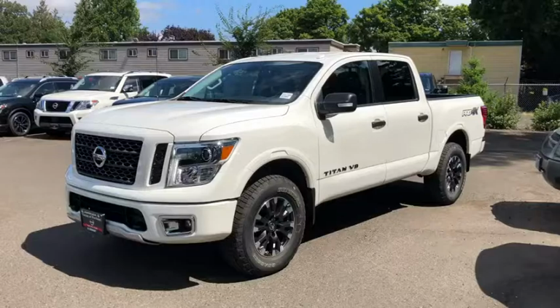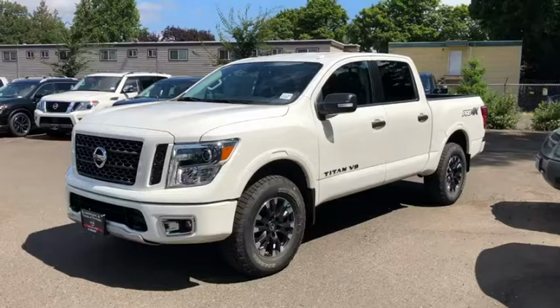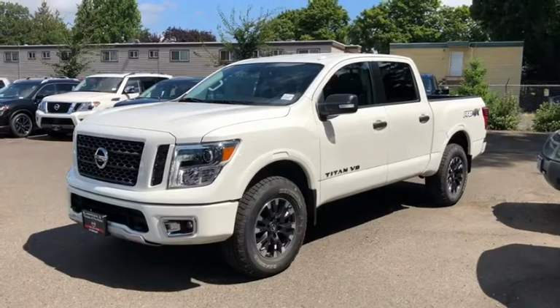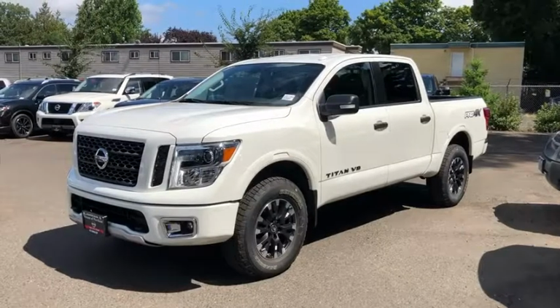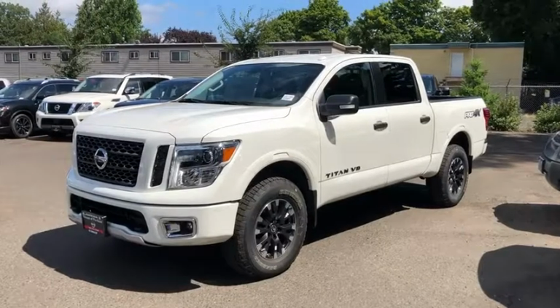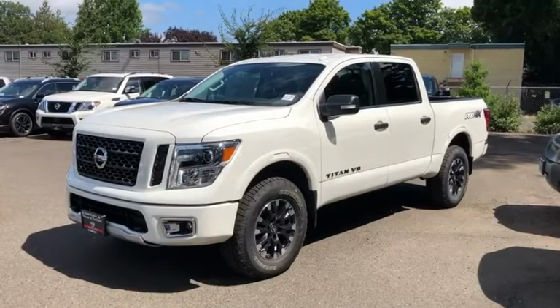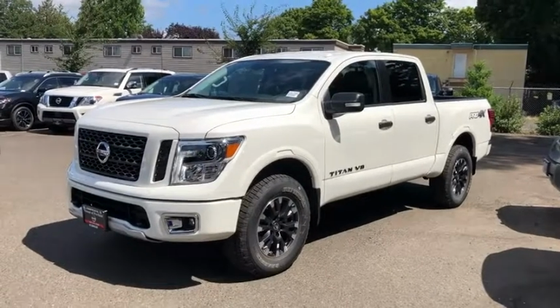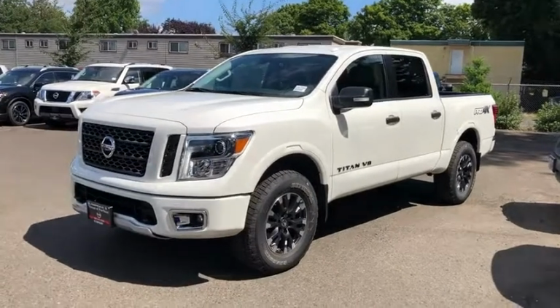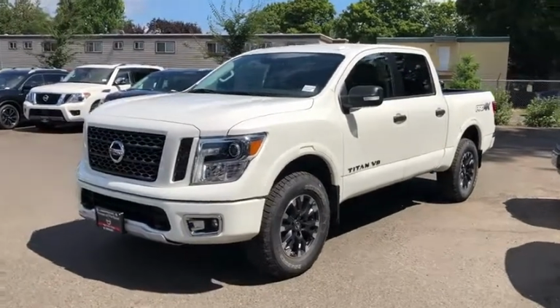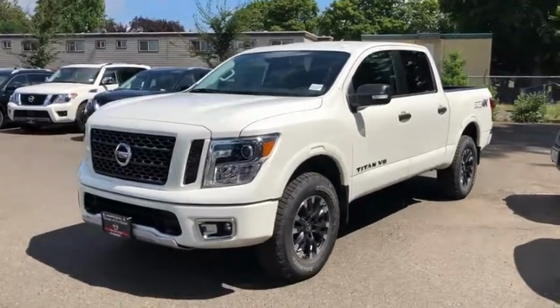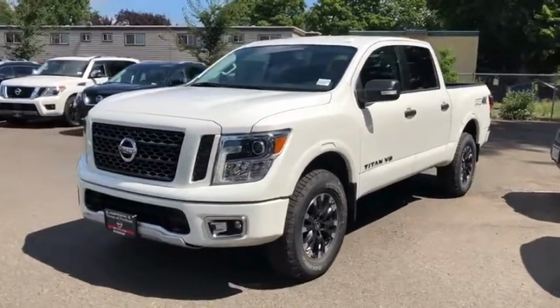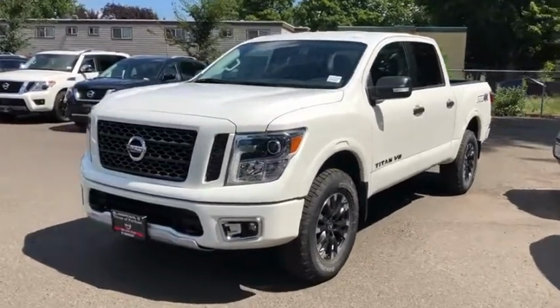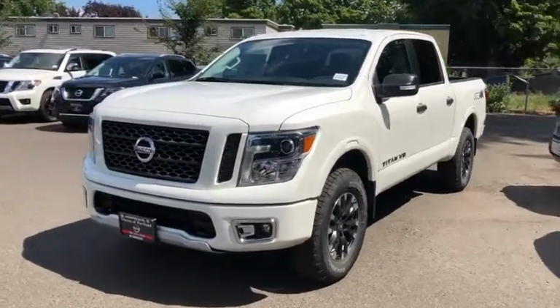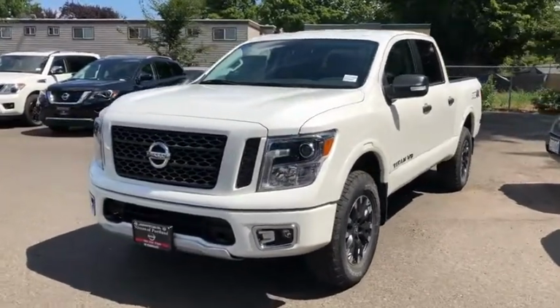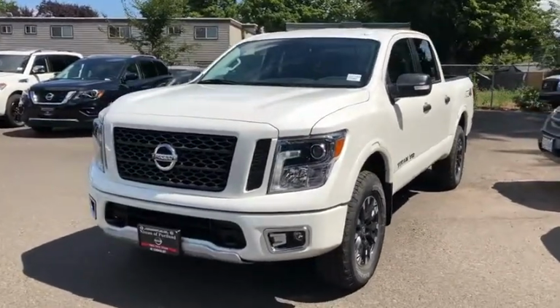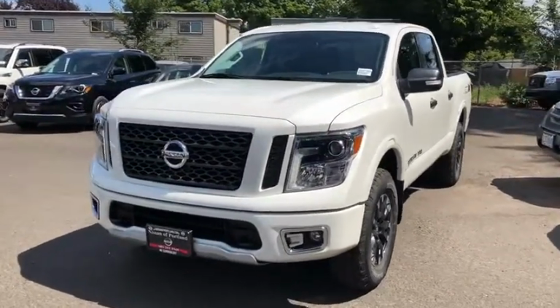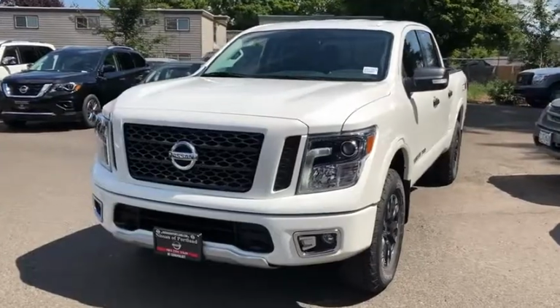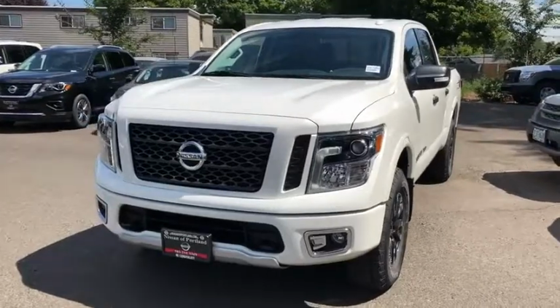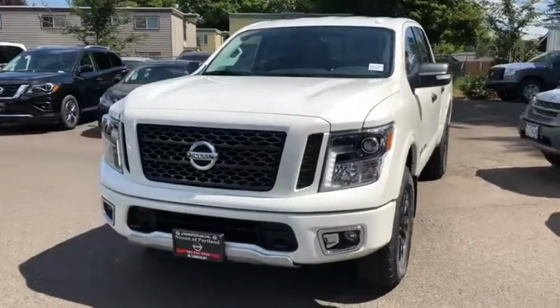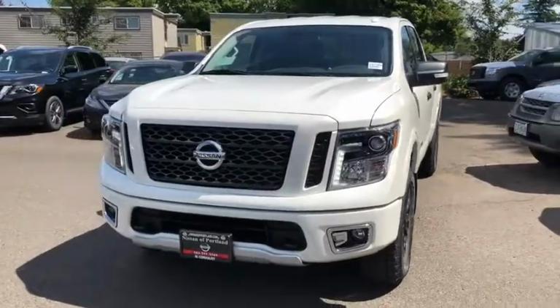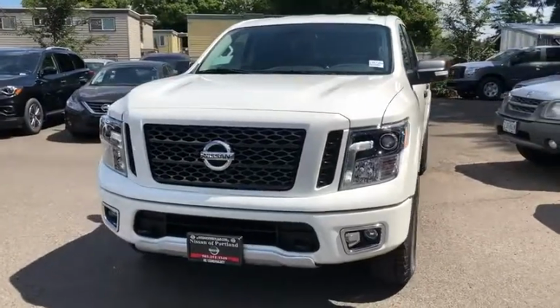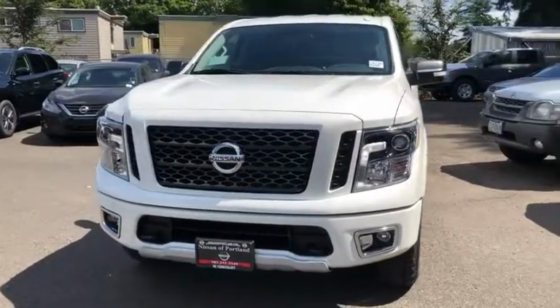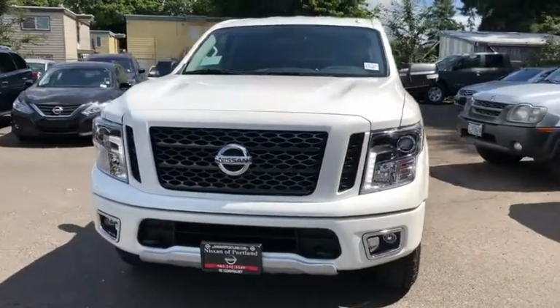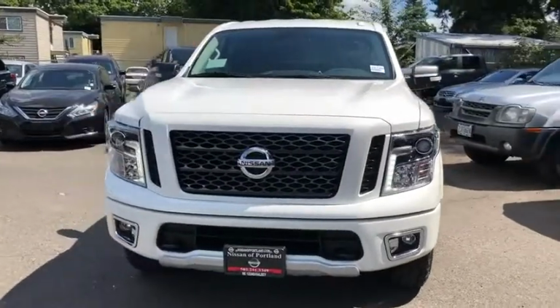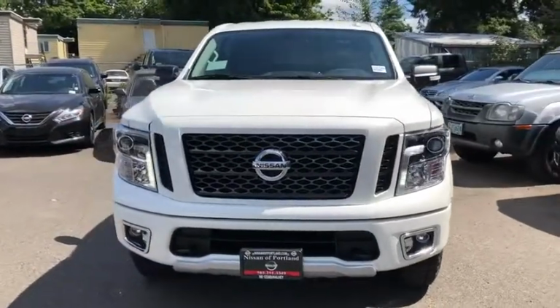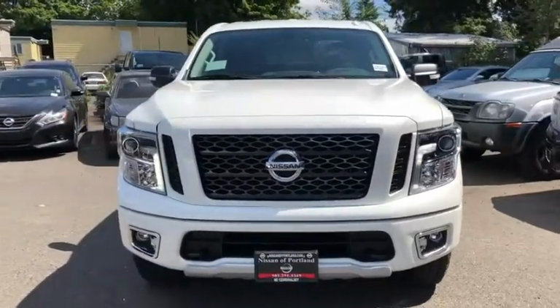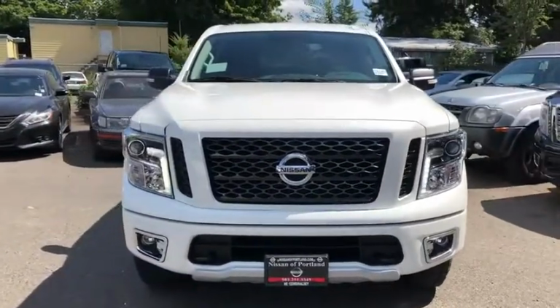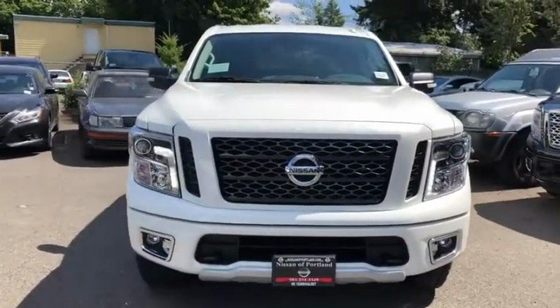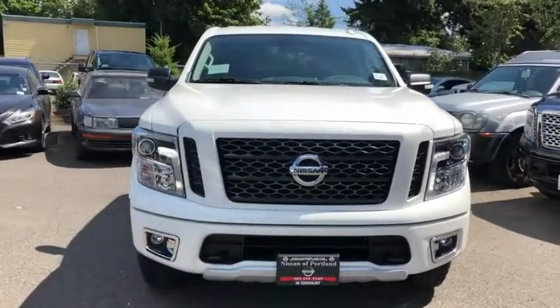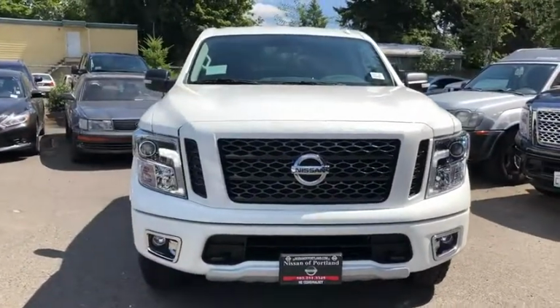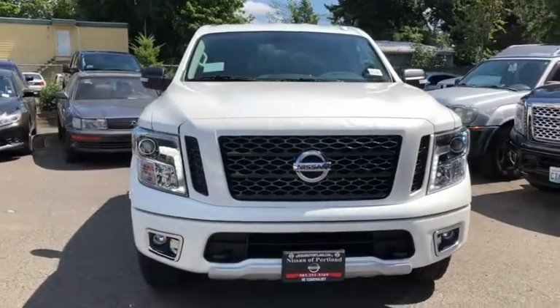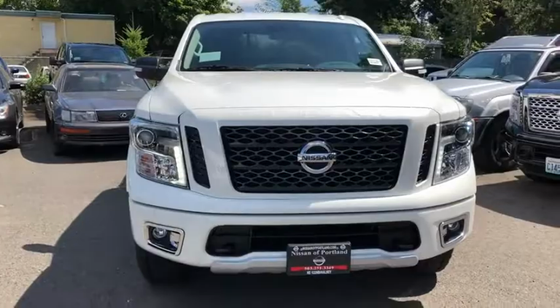Come test drive a 2019 Nissan Titan. The Titan houses the Endurance V8 engine, the largest standard truck engine in its class. But the benefits don't stop there.